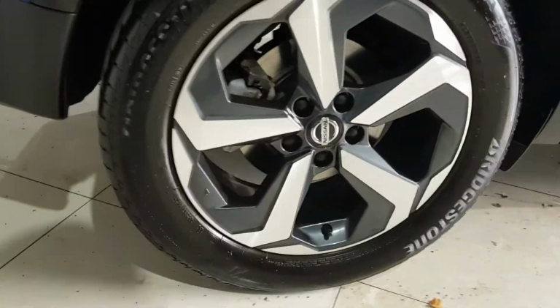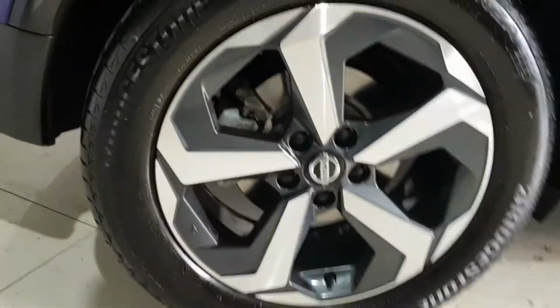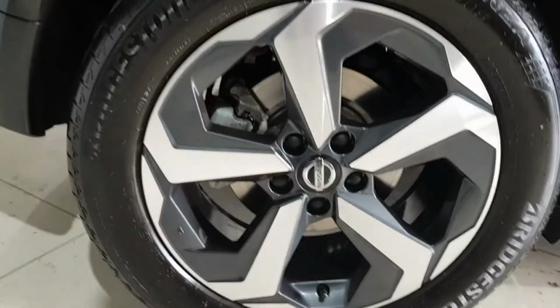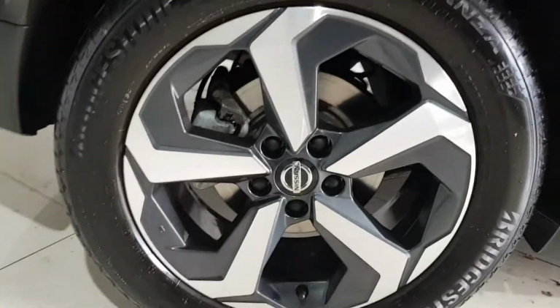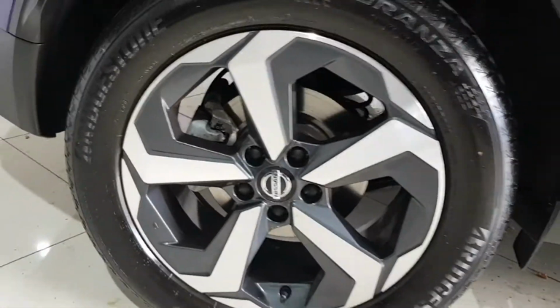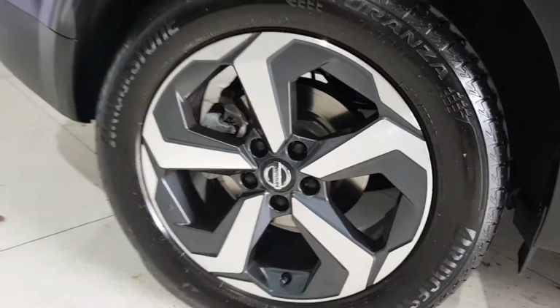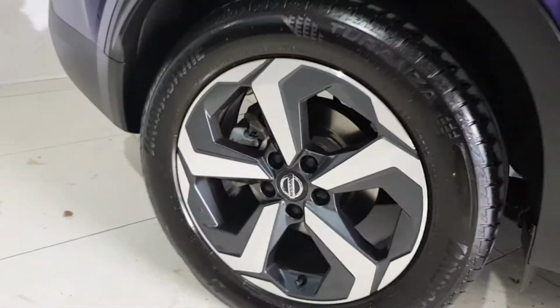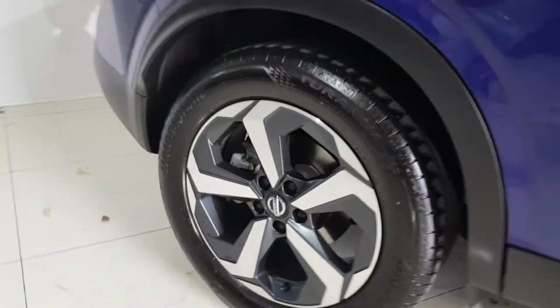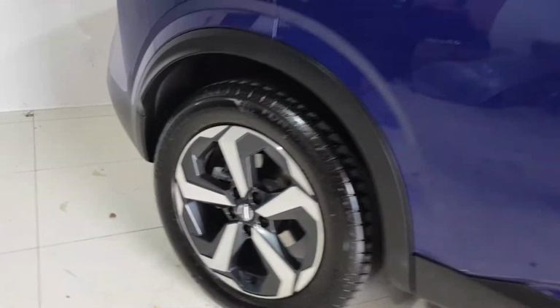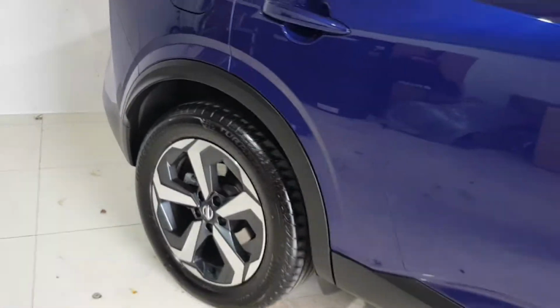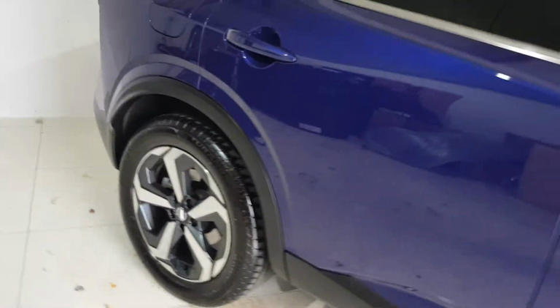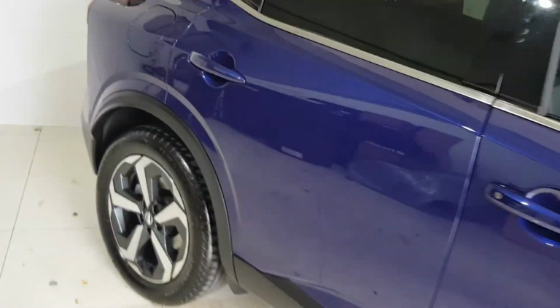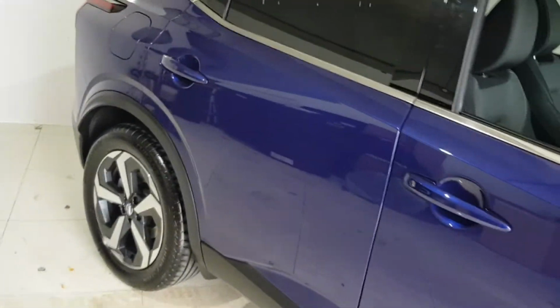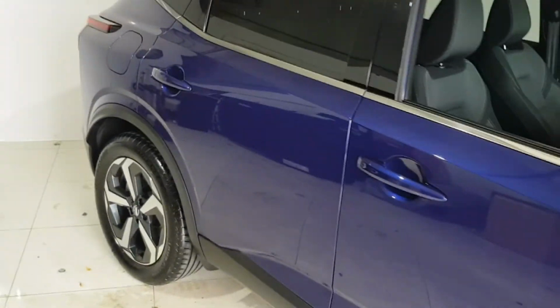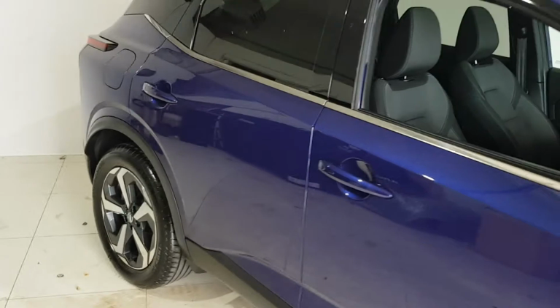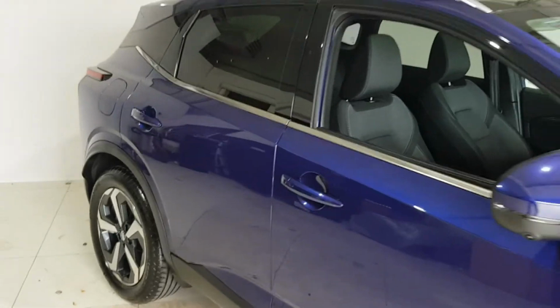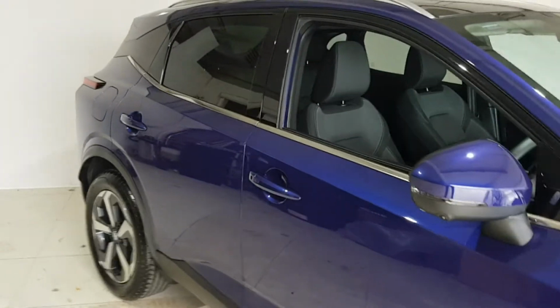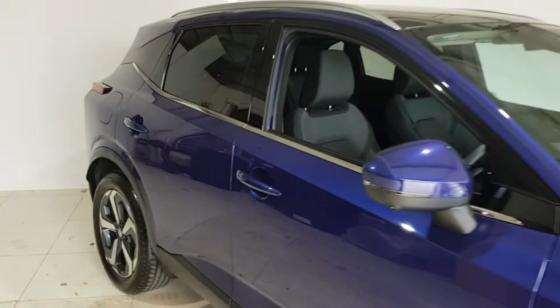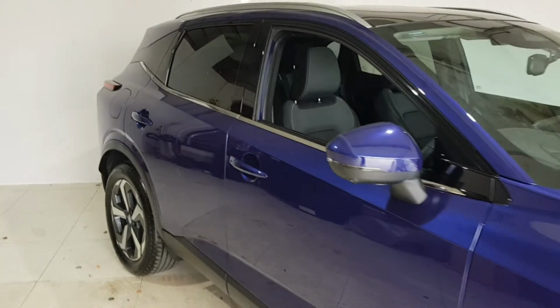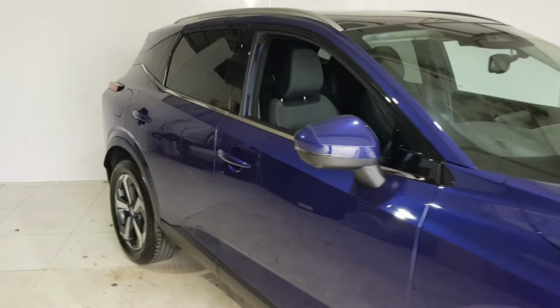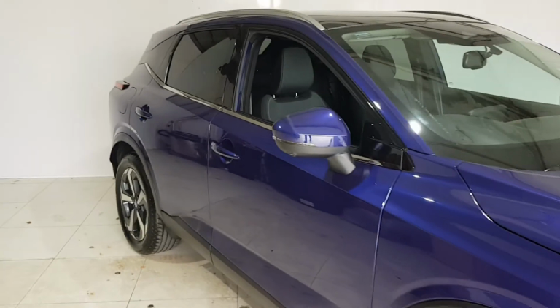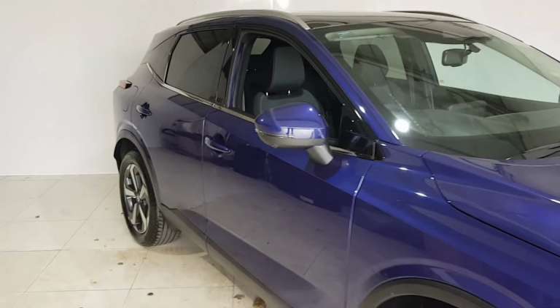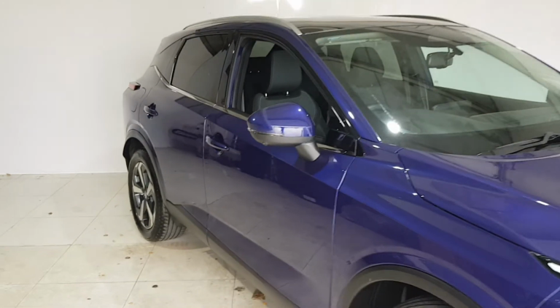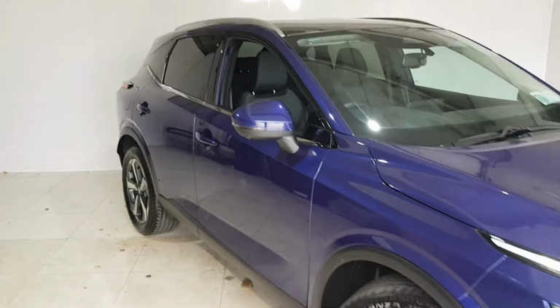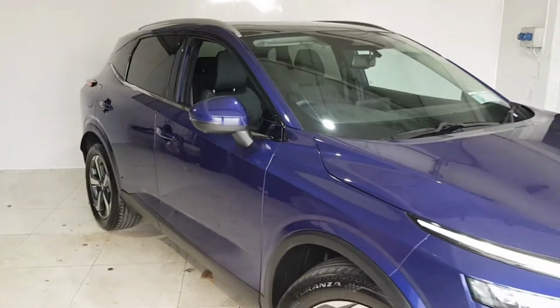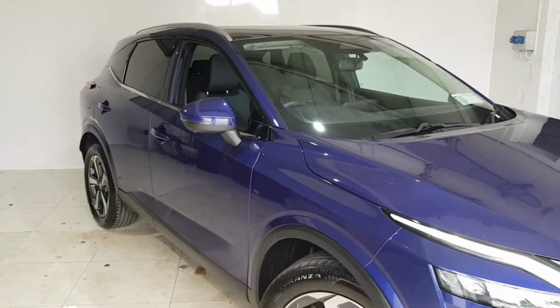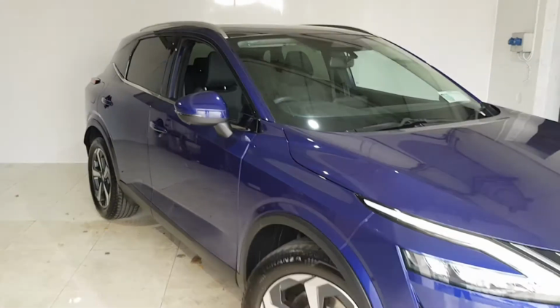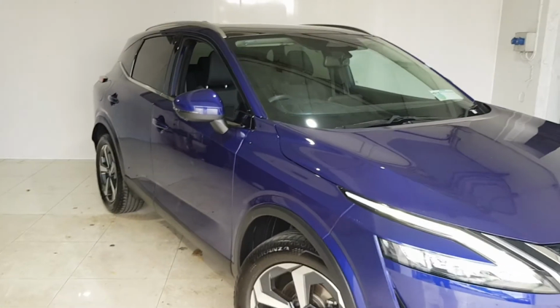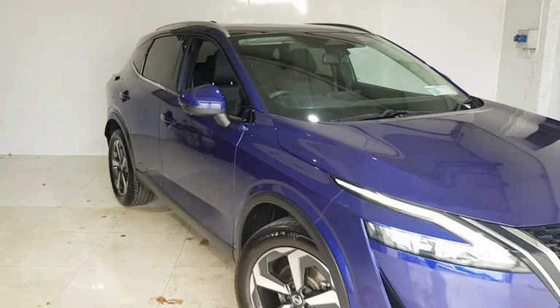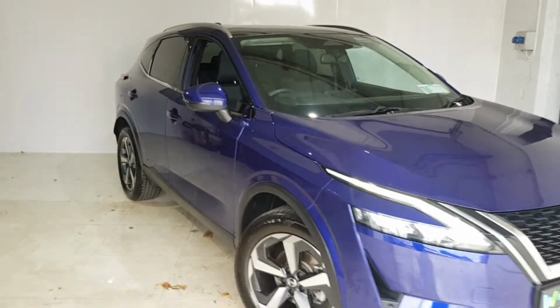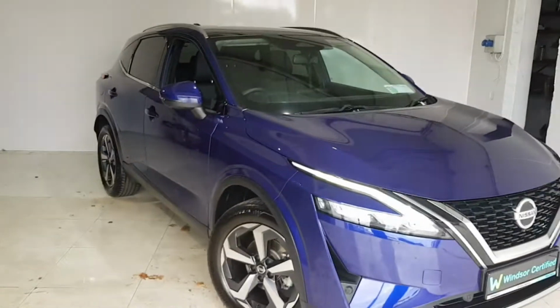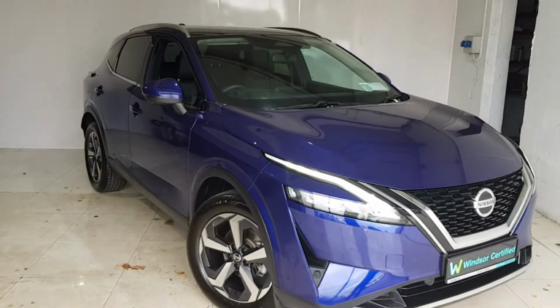When it comes to trade-ins, Windsor will give you an instant quote at a fair market price. So drop by today and we'll help you trade up to the perfect Windsor Certified vehicle.